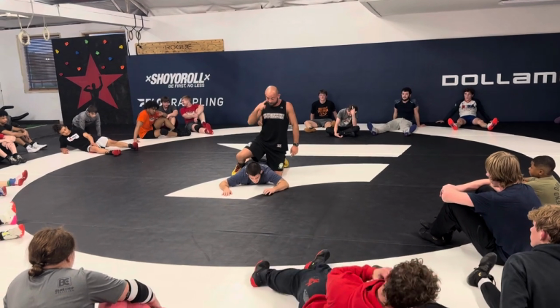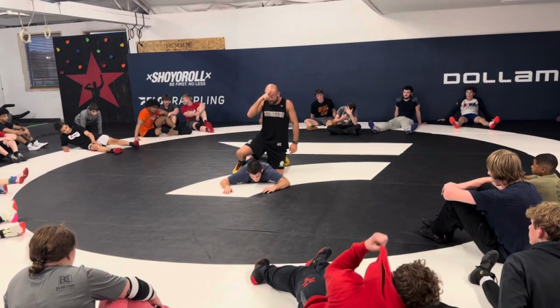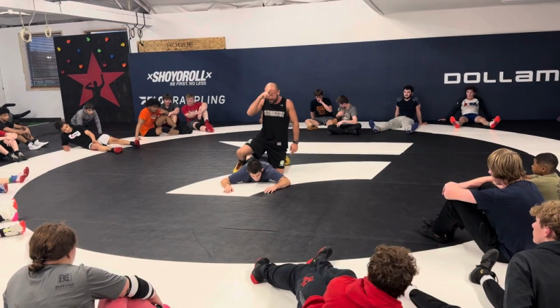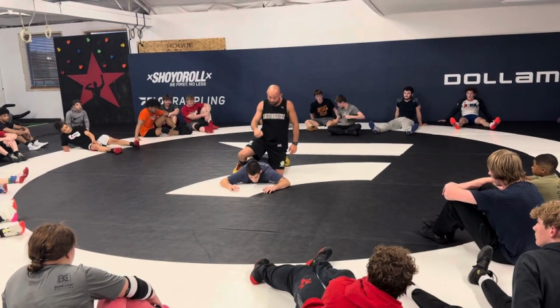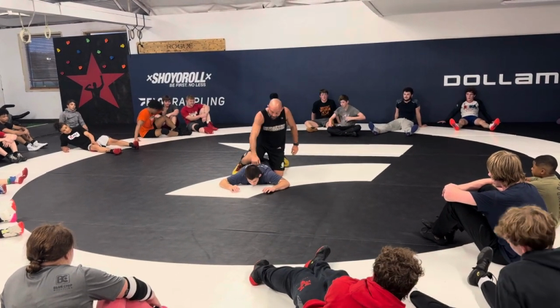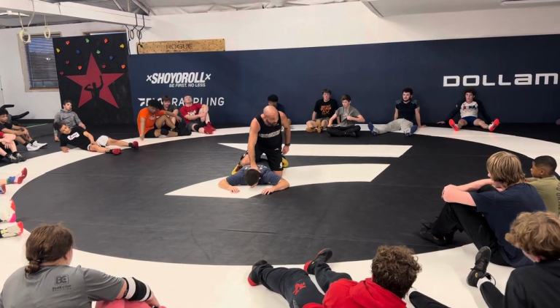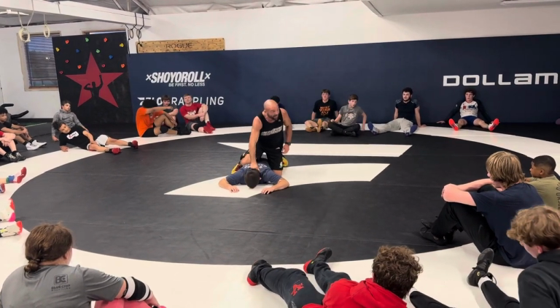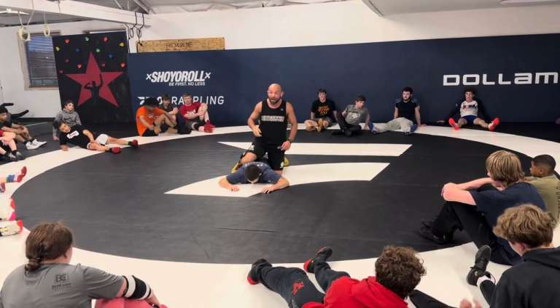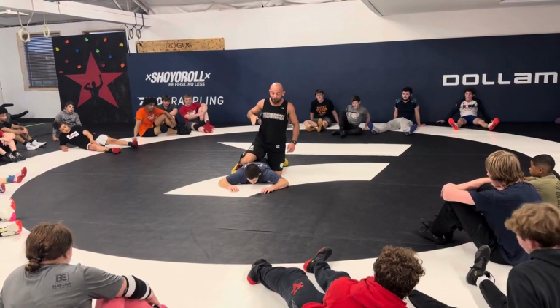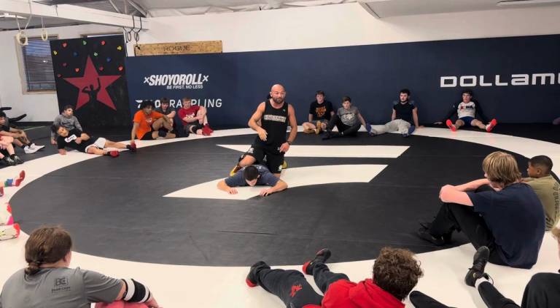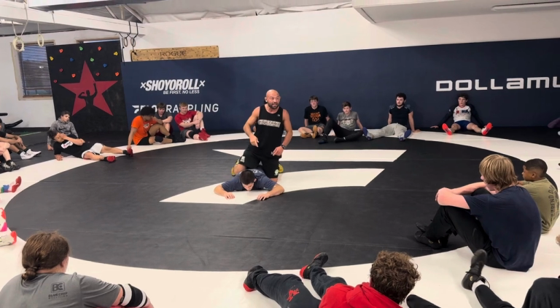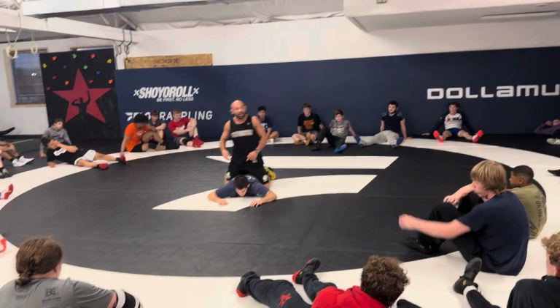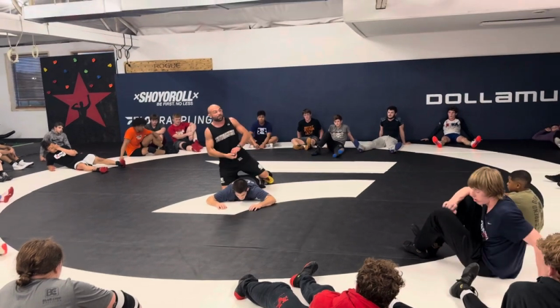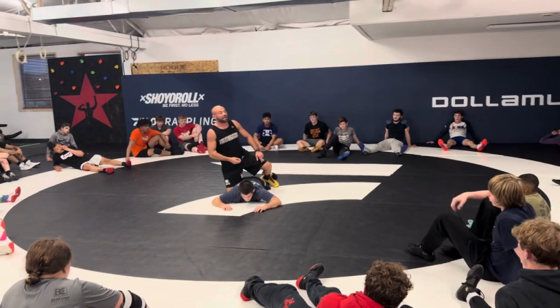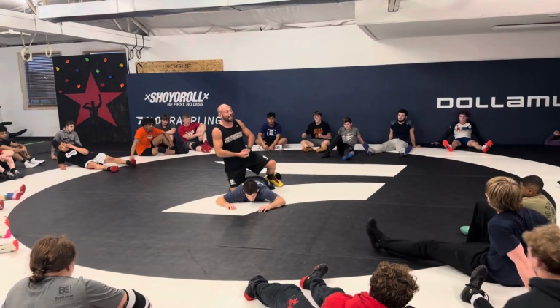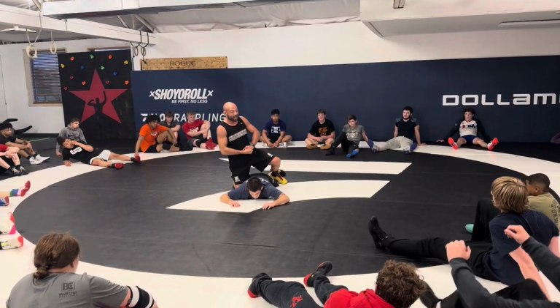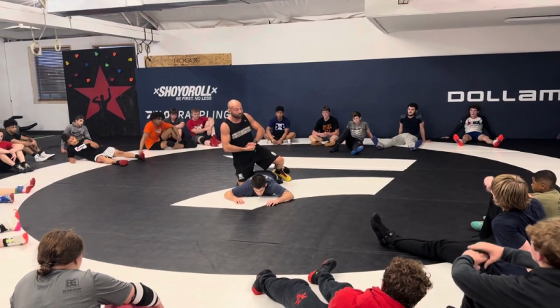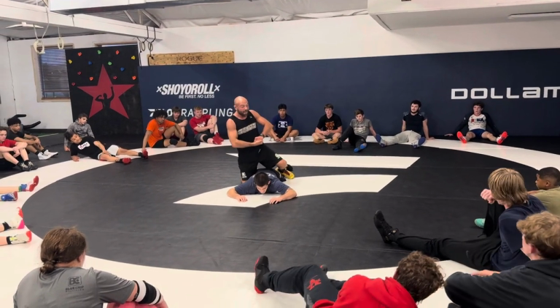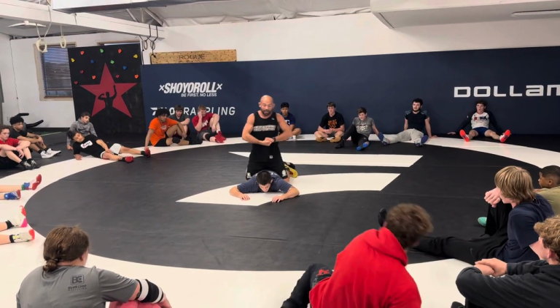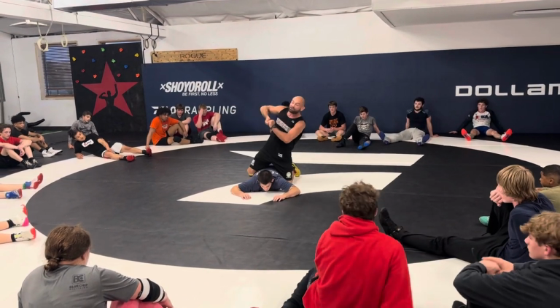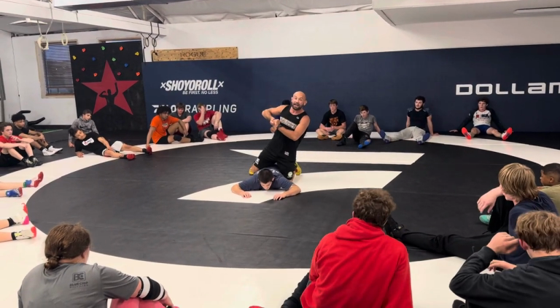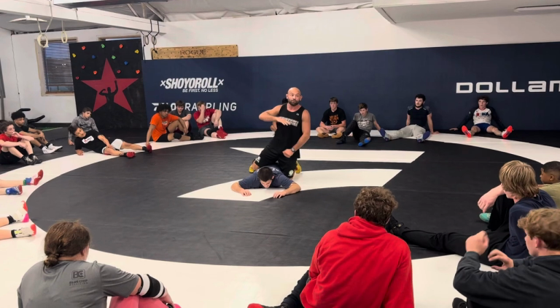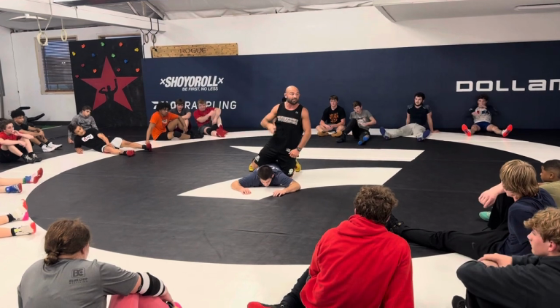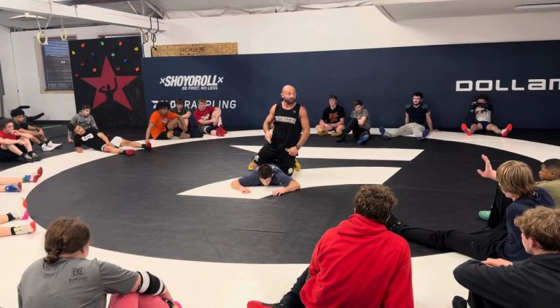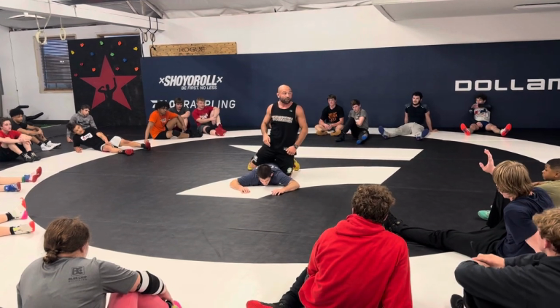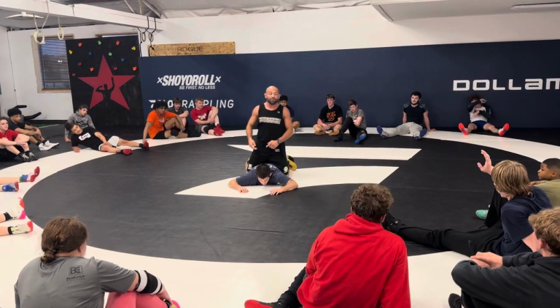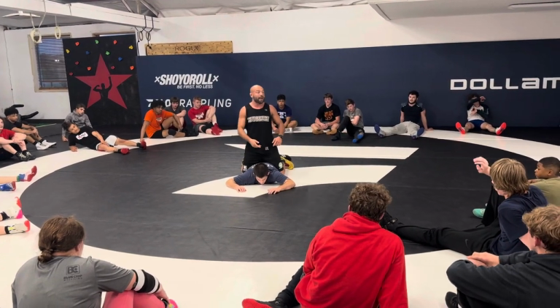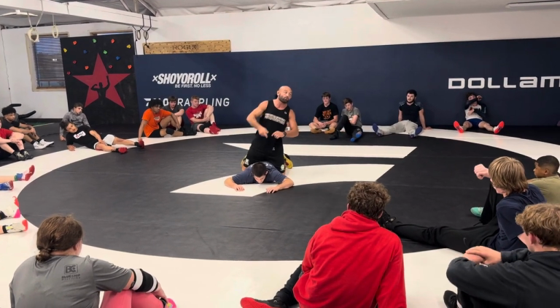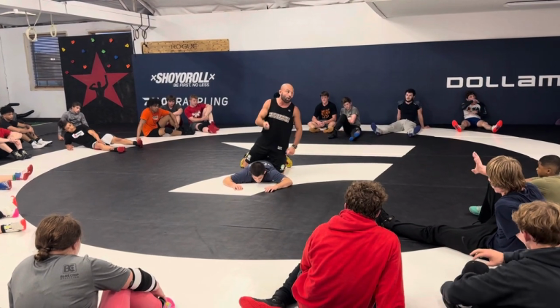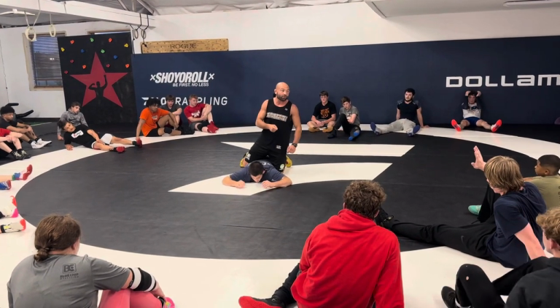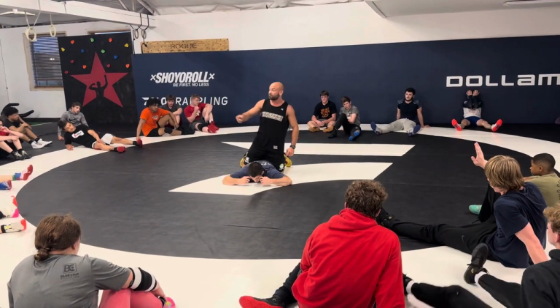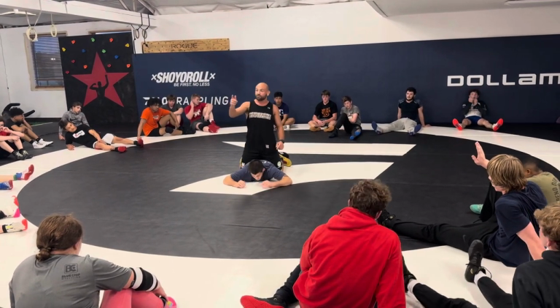I'm going to take the top of my head — the hard part — stick it right in there, drive, put all my feet in there, and then I'm going to use my knee as an ice cream scoop and just pop to my side for a little two-point tilt. For this one, I'm not trying to roll all the way through.